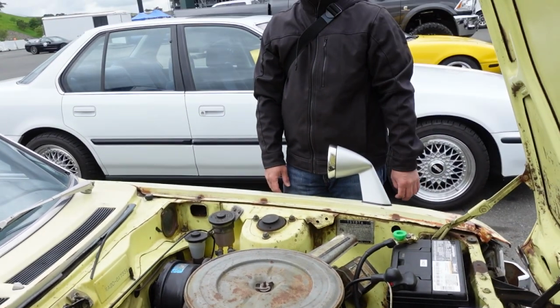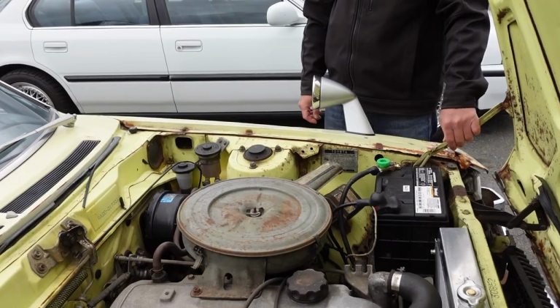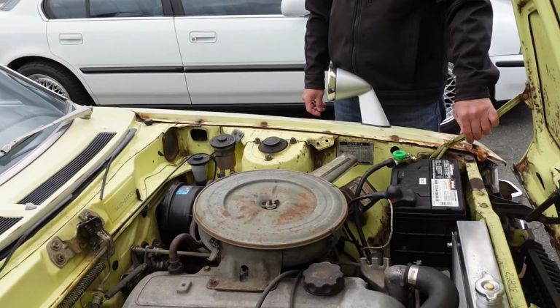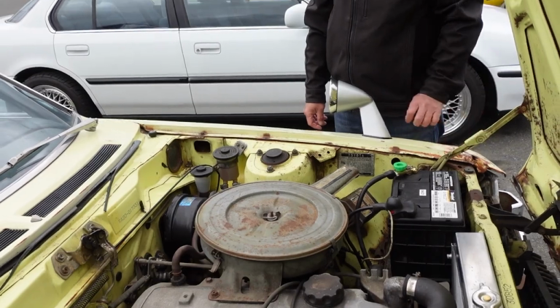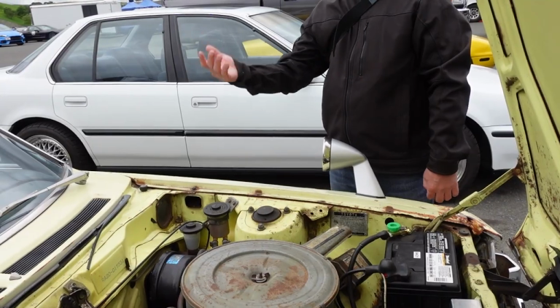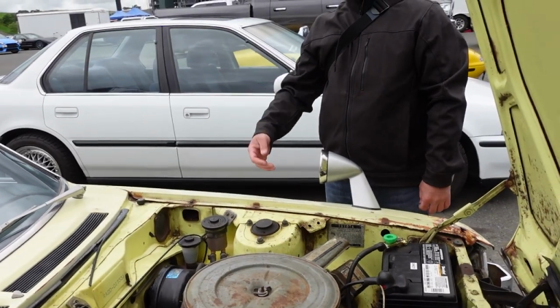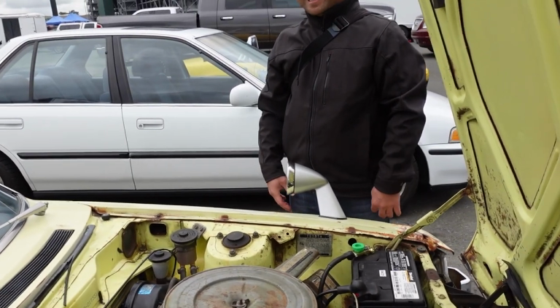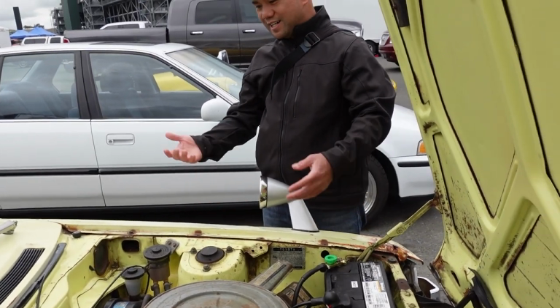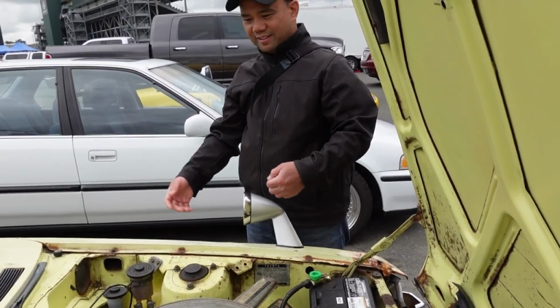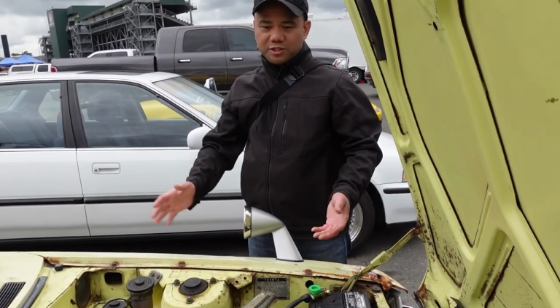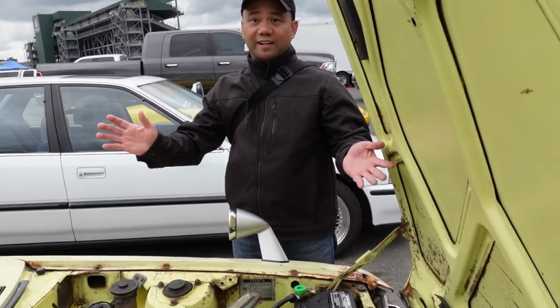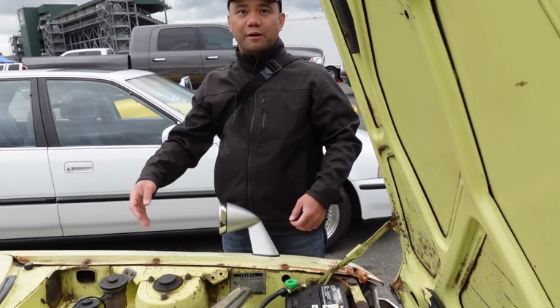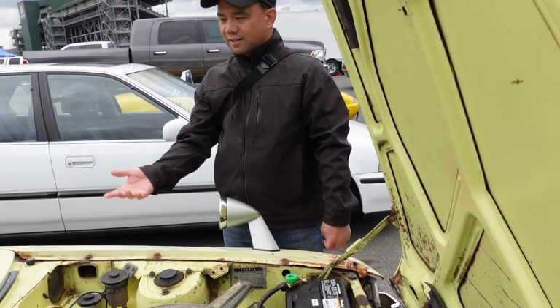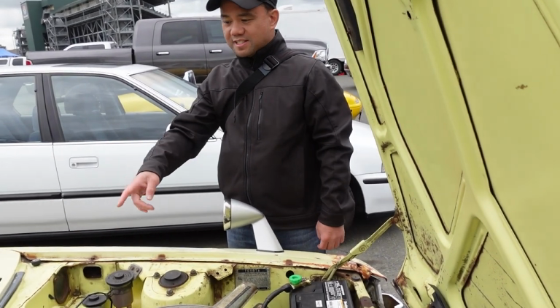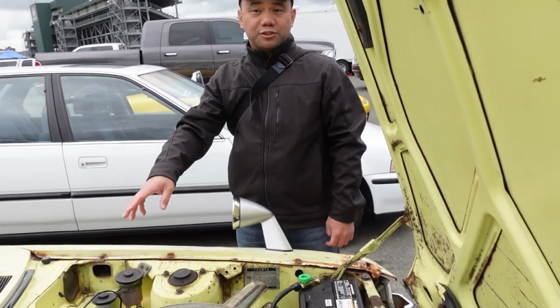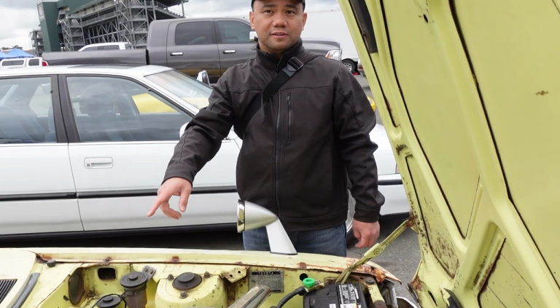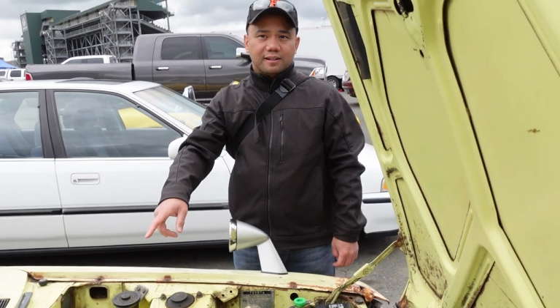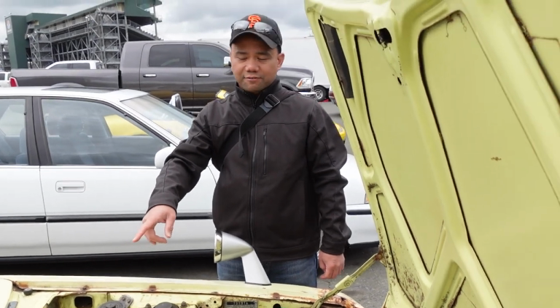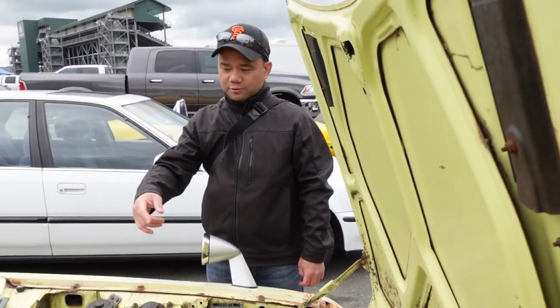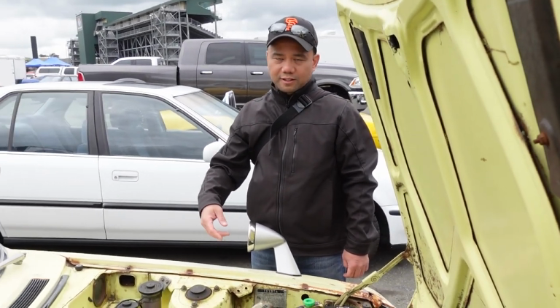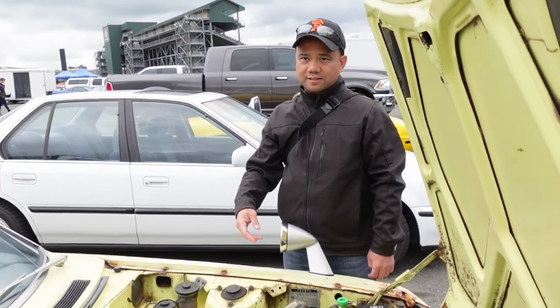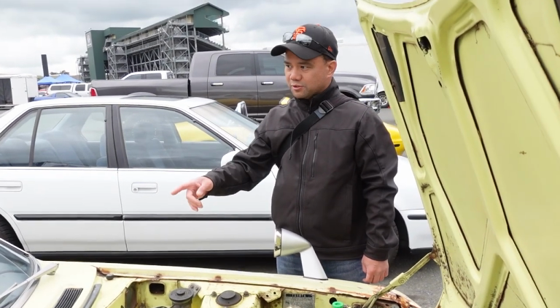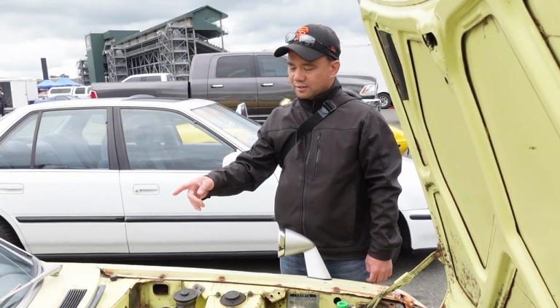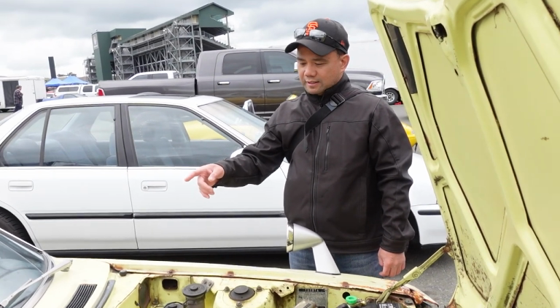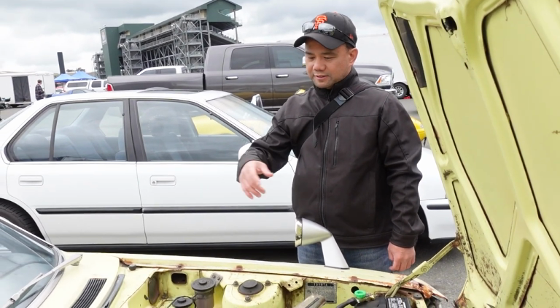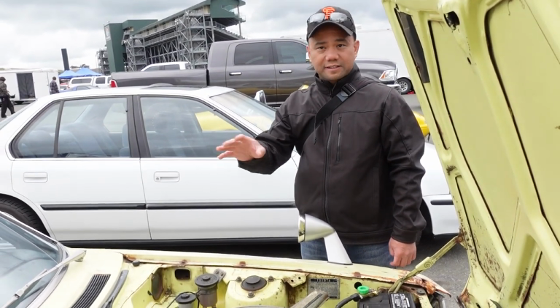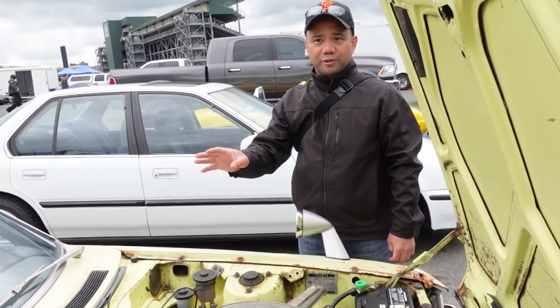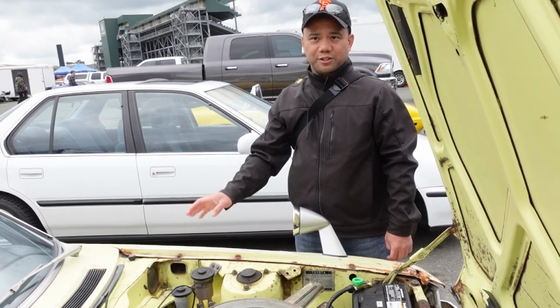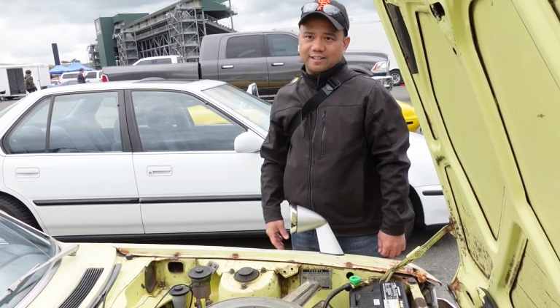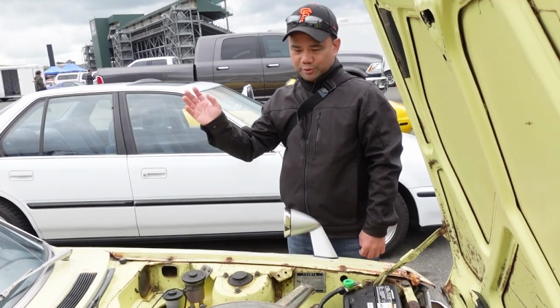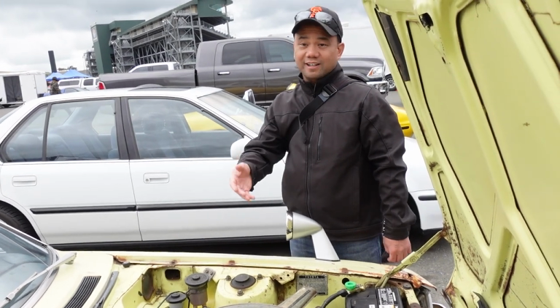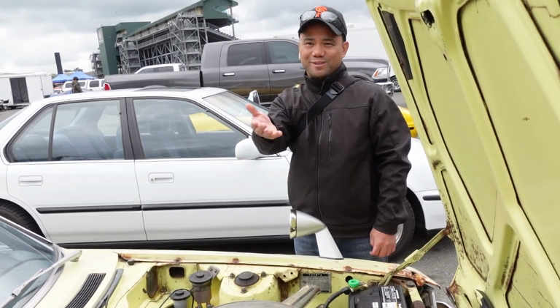I'm trying to keep it stock. A lot of them get swapped, which is fine. My 72, I have an RA21 72 — this one did not come with engine or trans, and I'm putting in a BEAMS.